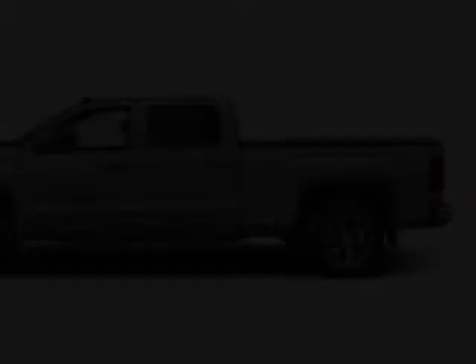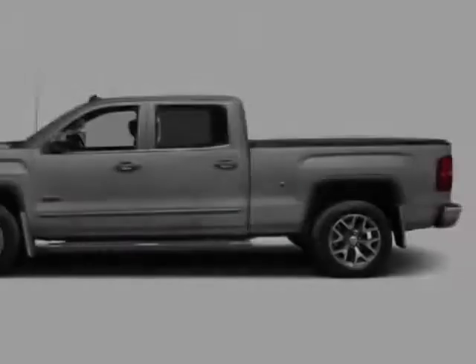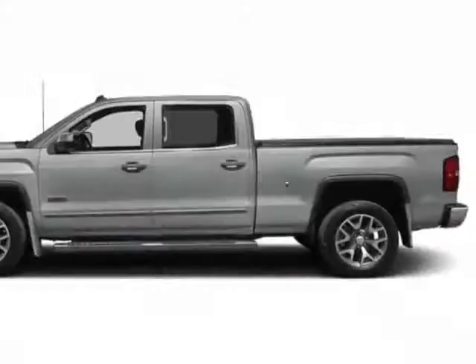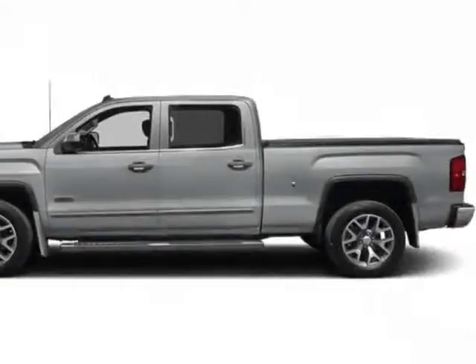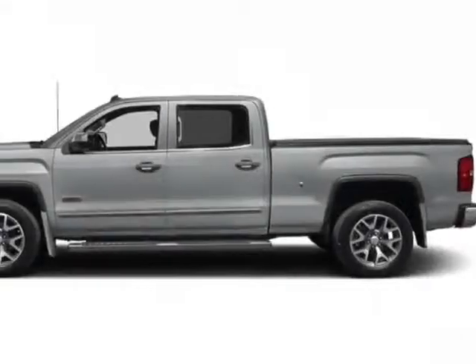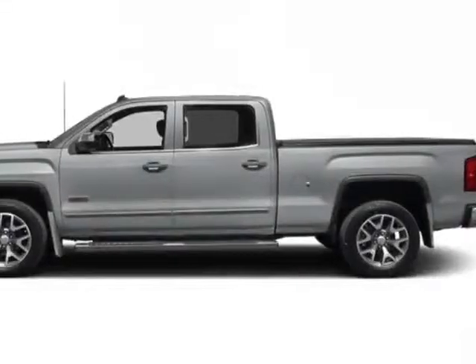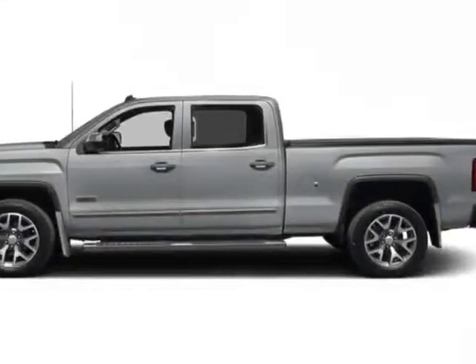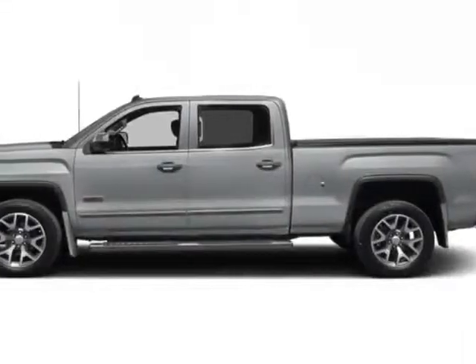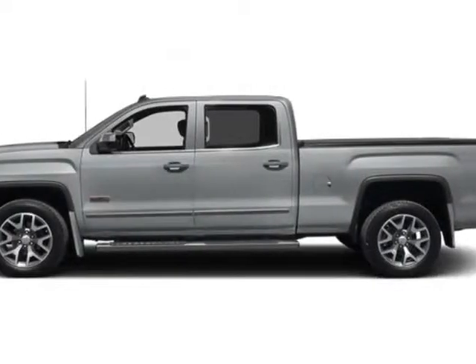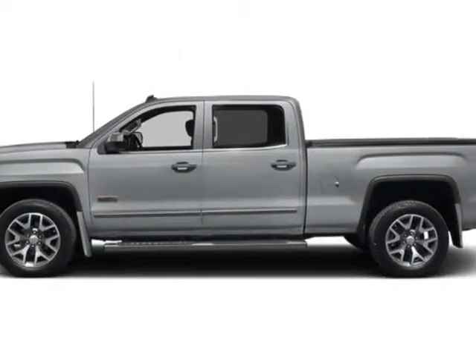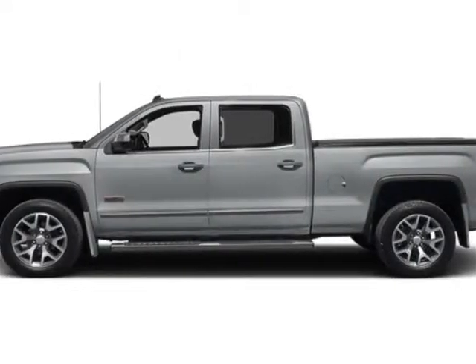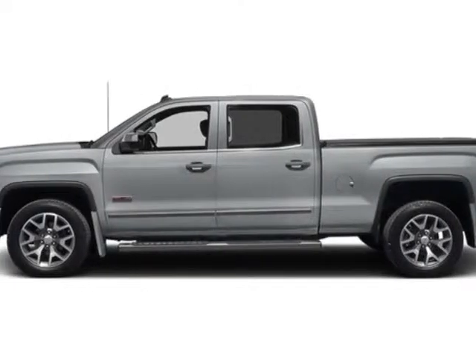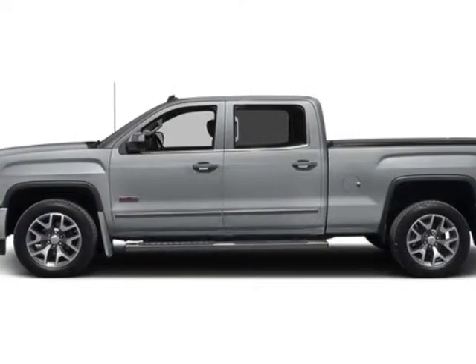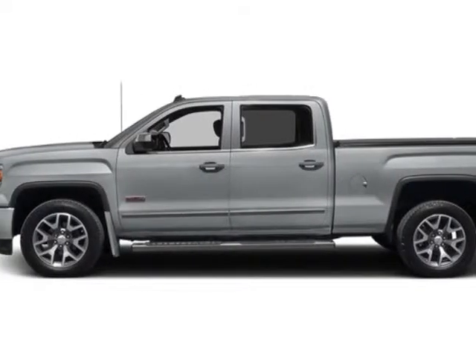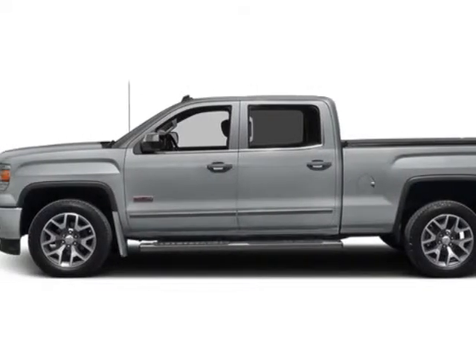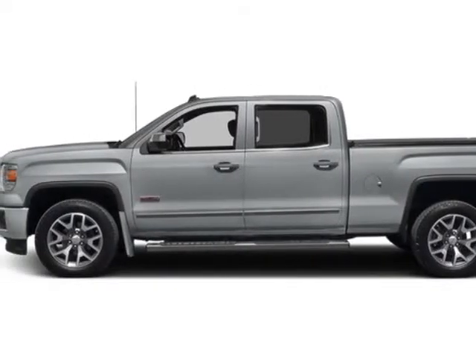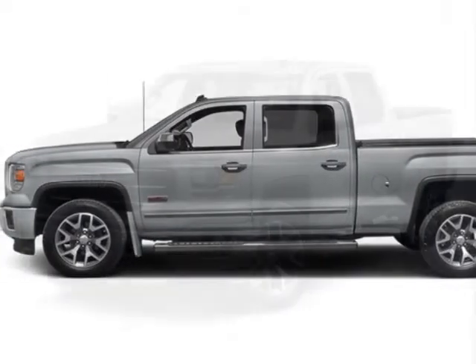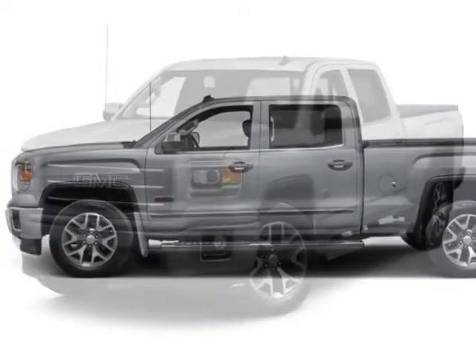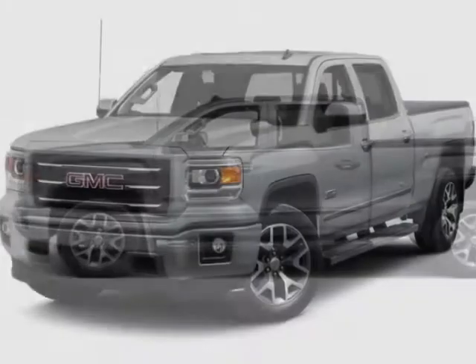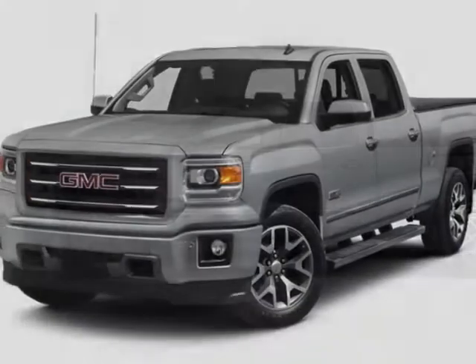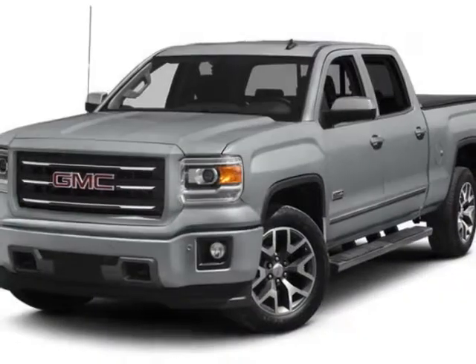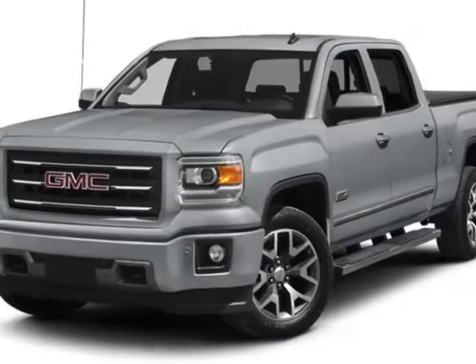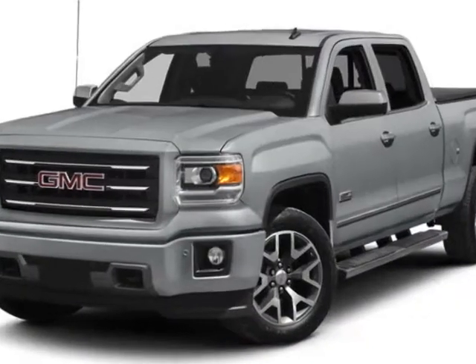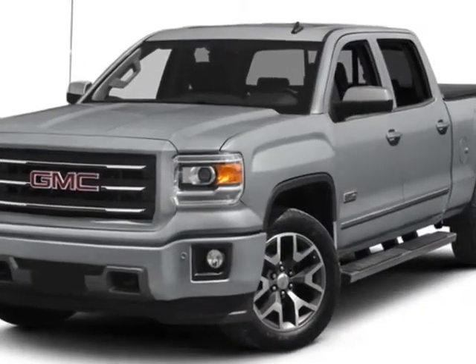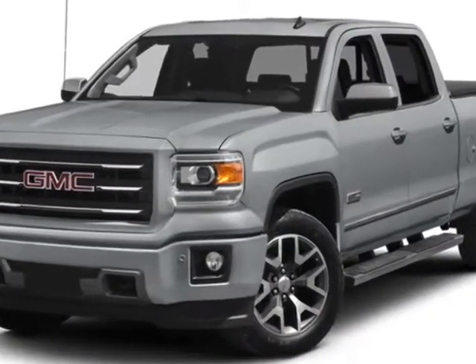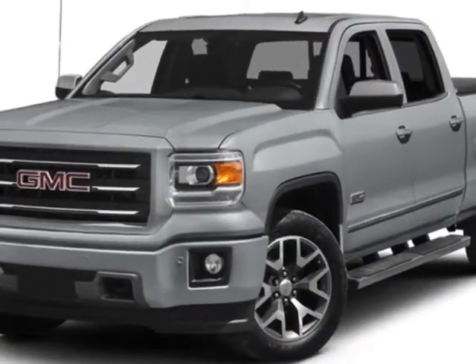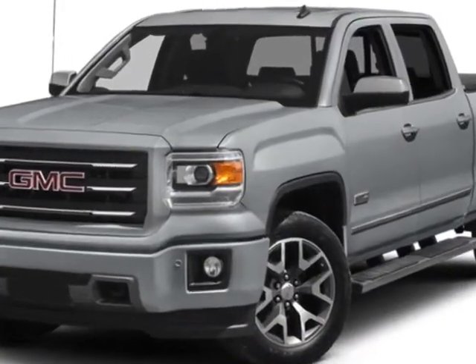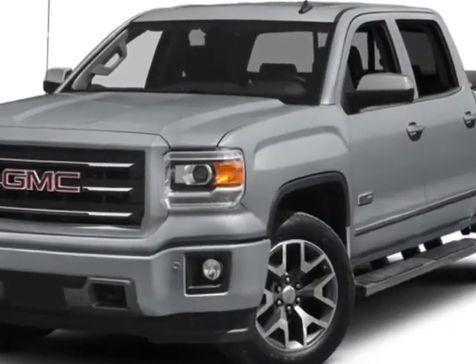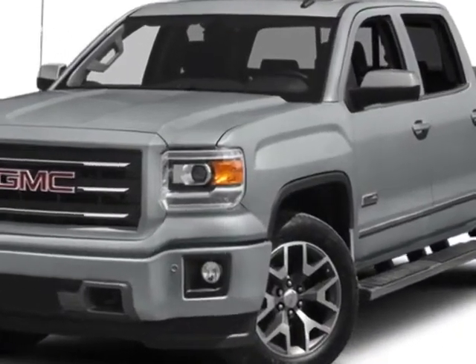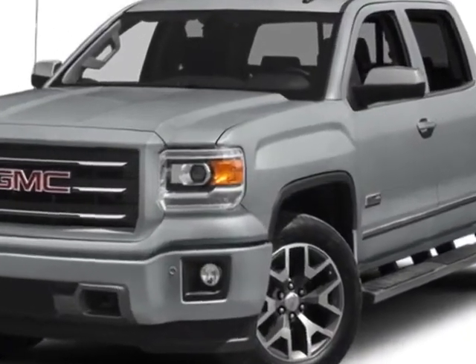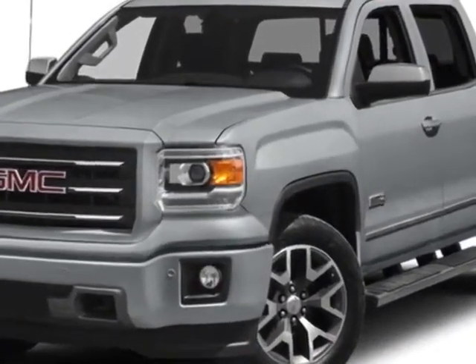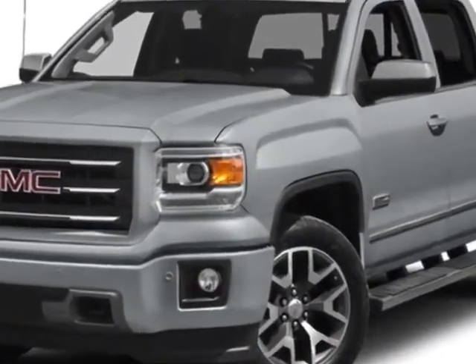Look at this new 2014 GMC Sierra 1500. For your protection, this vehicle has a full factory warranty.